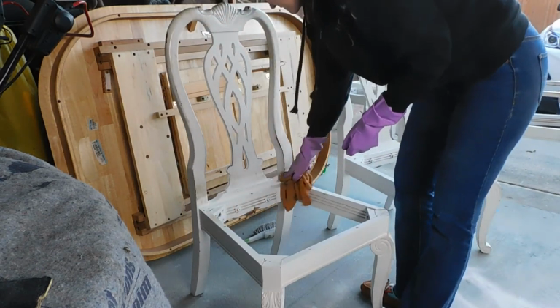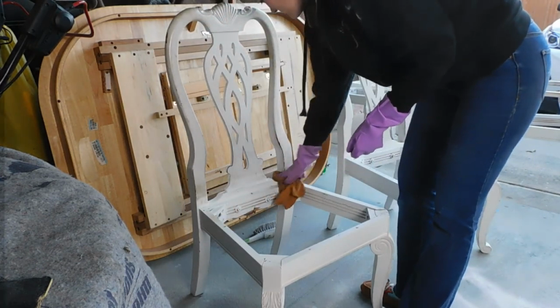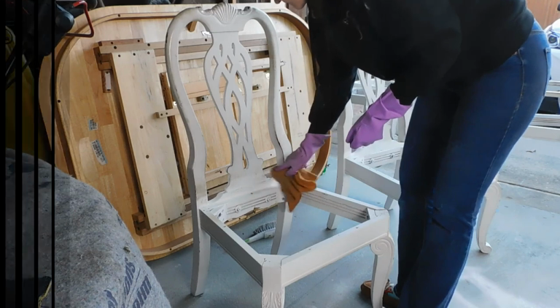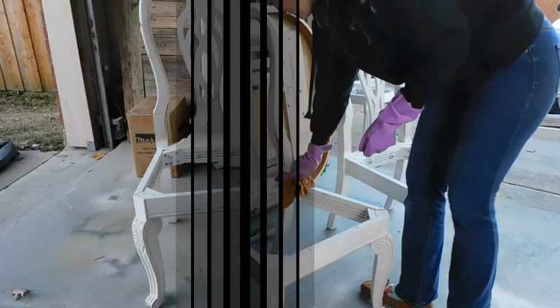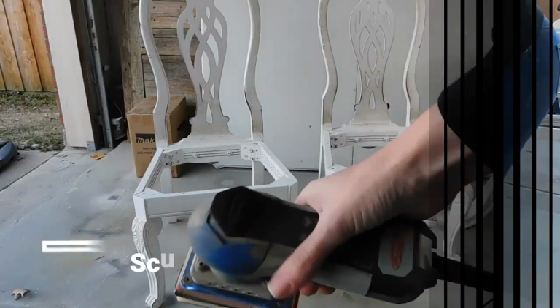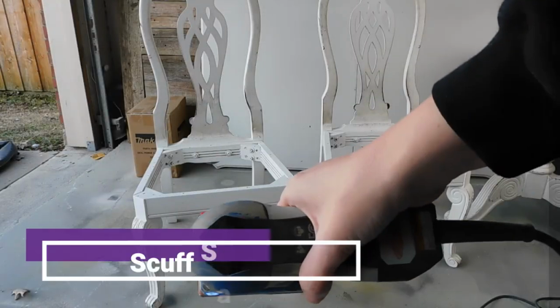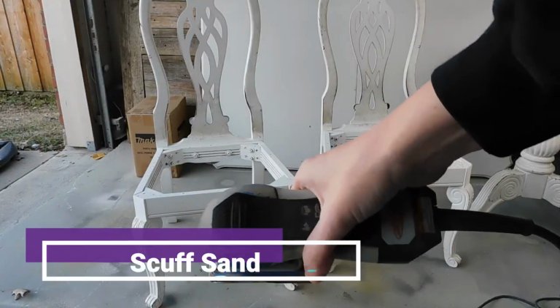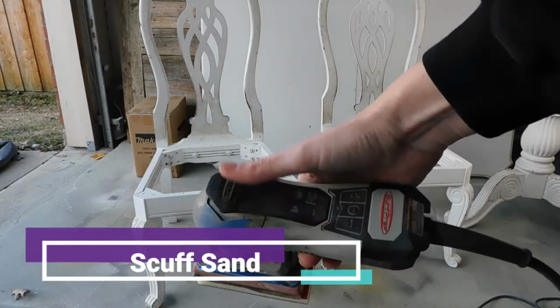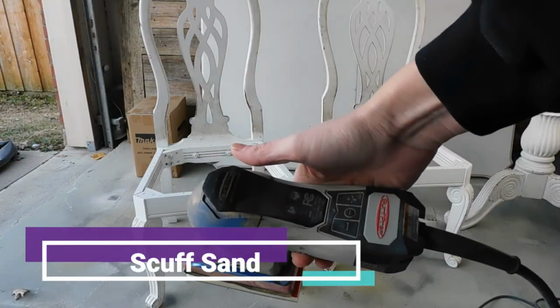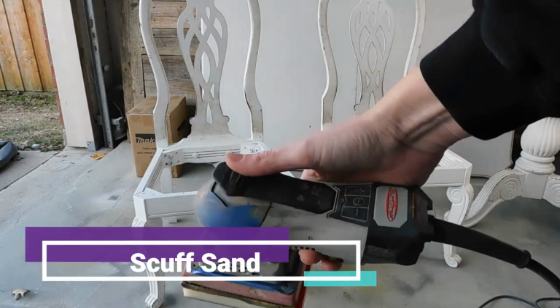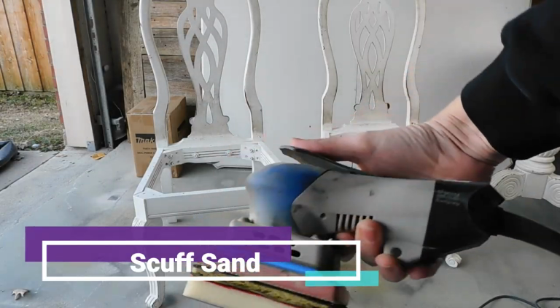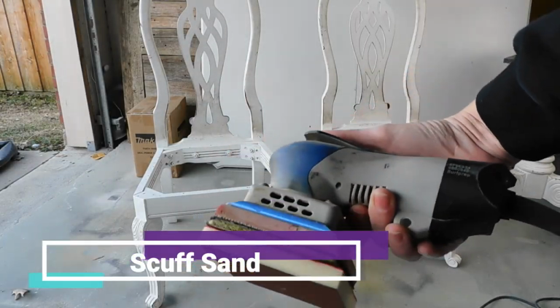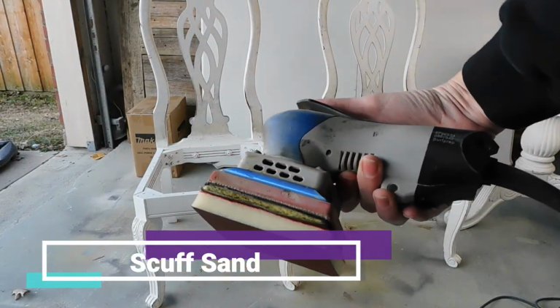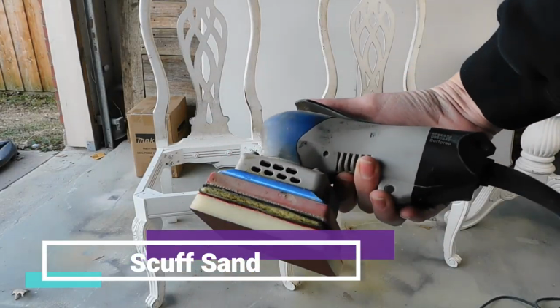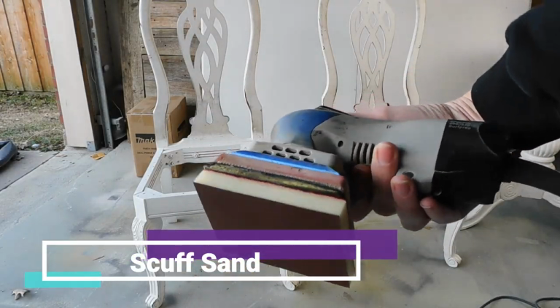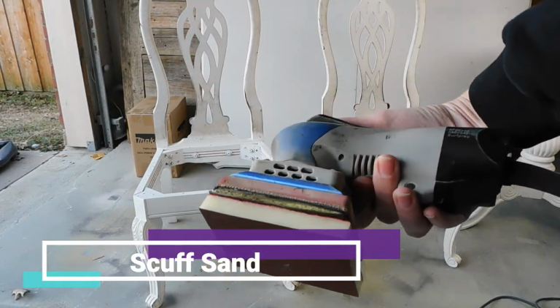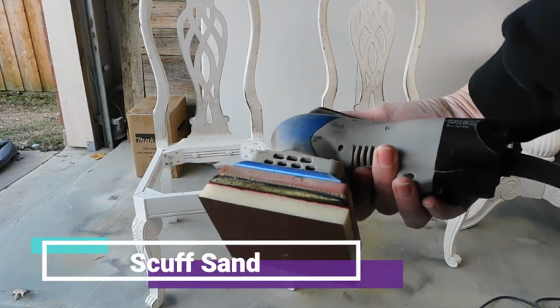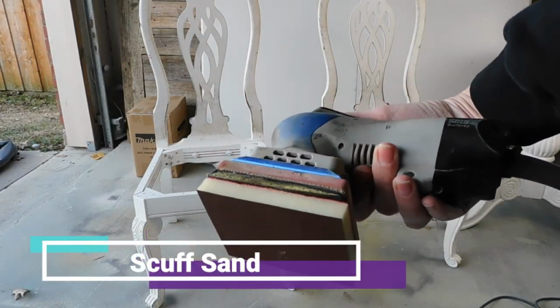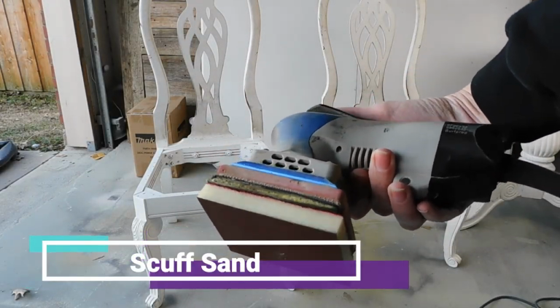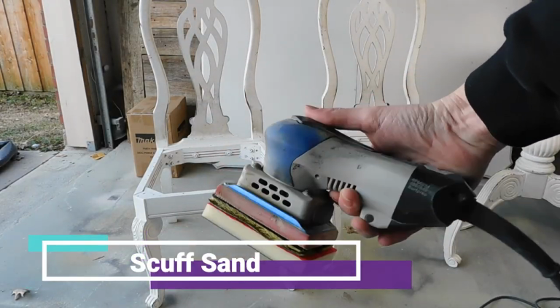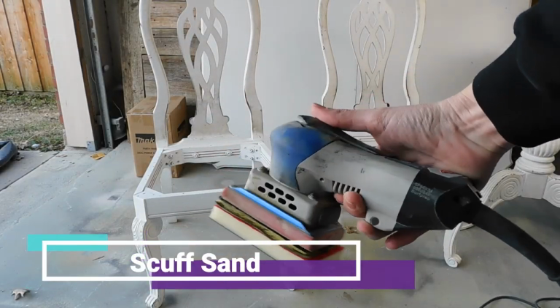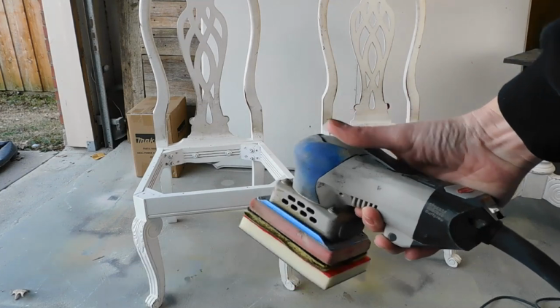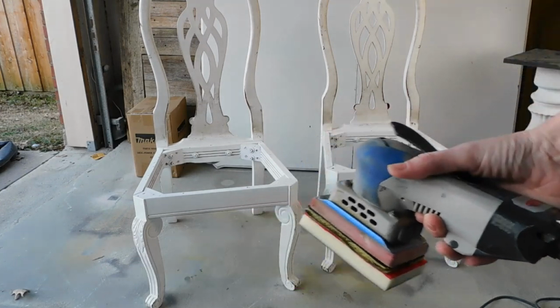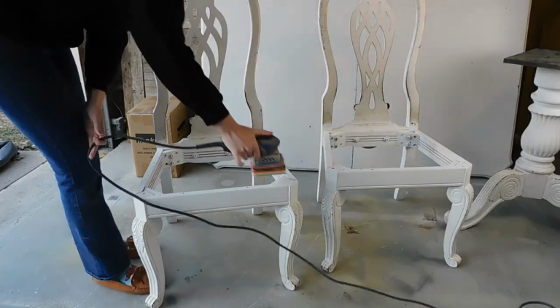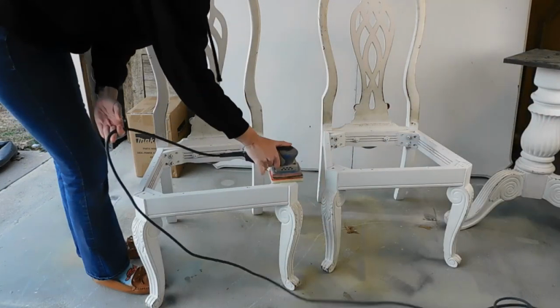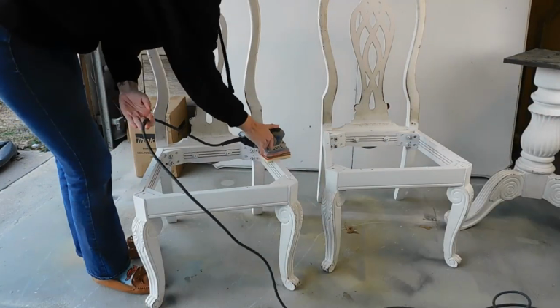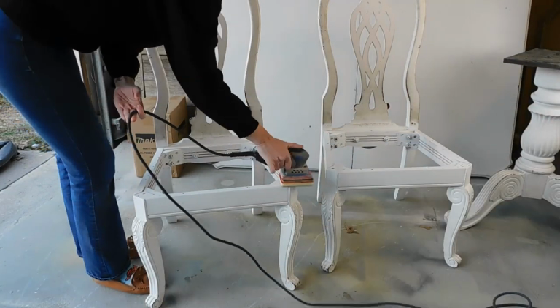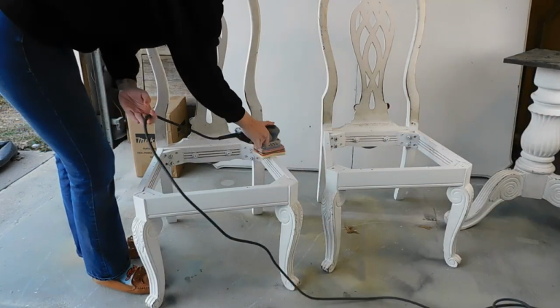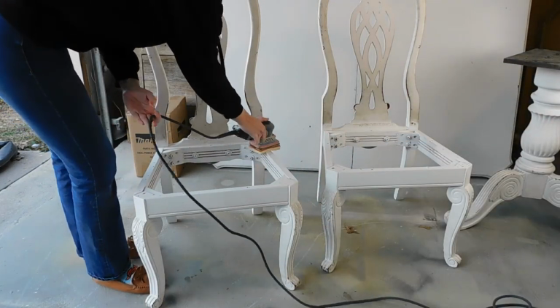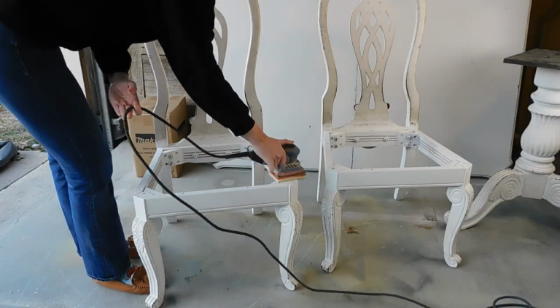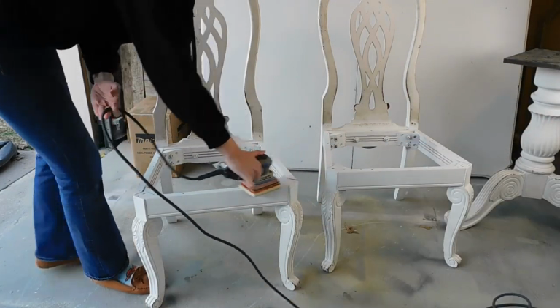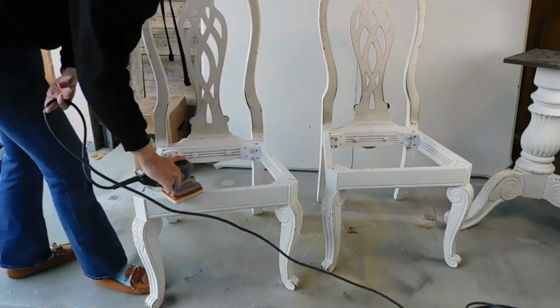Next, everything's going to get a good scuff sand with my favorite Surf Prep sander and a 220 grit sandpaper.